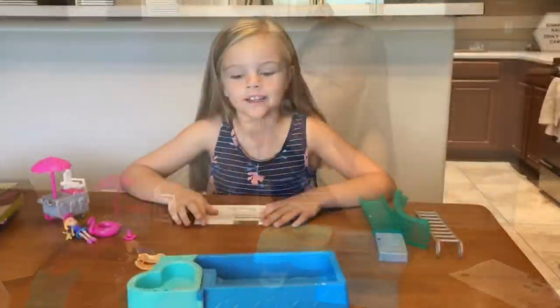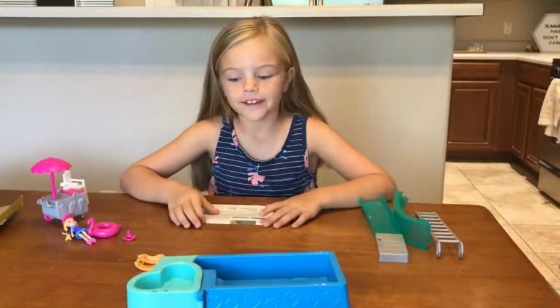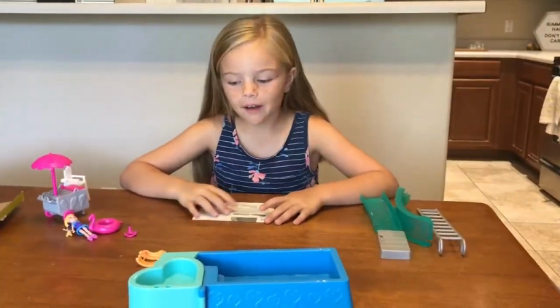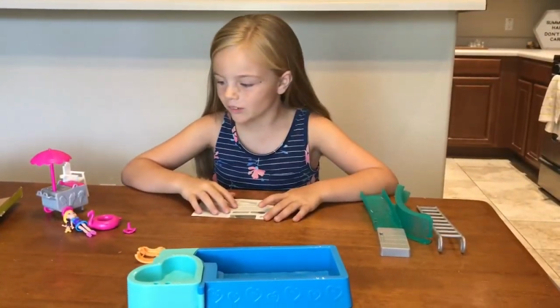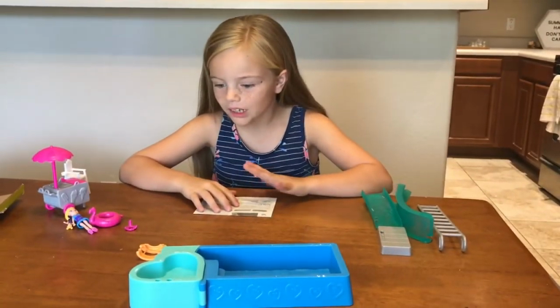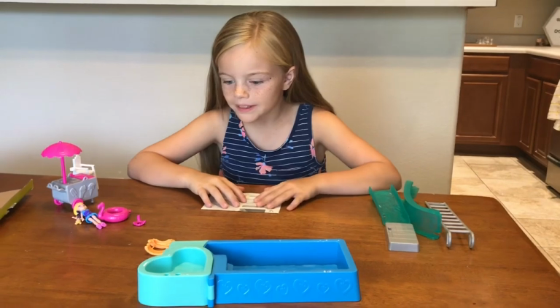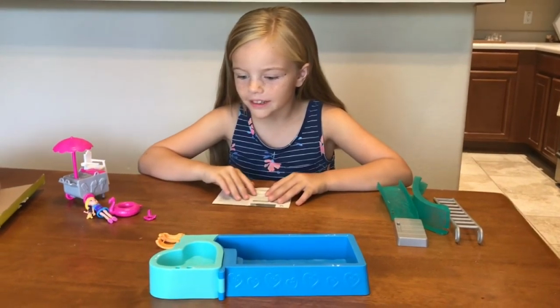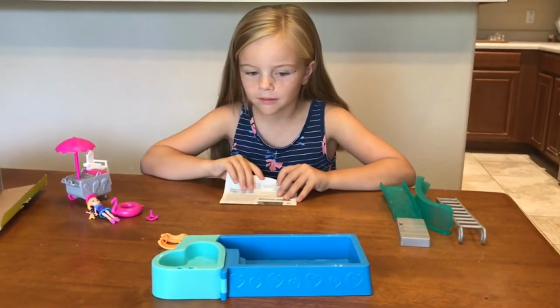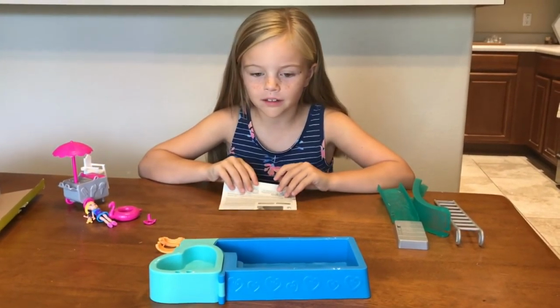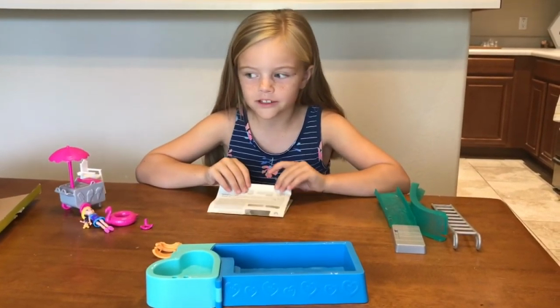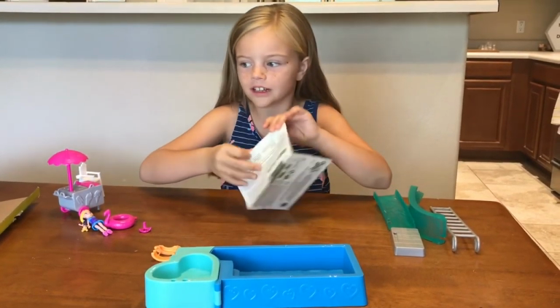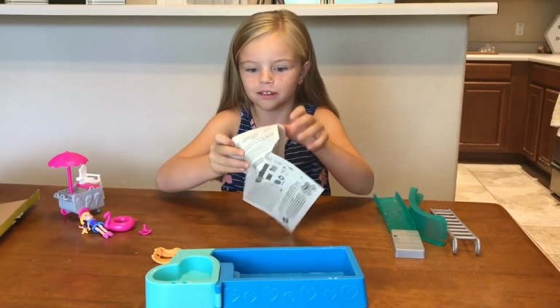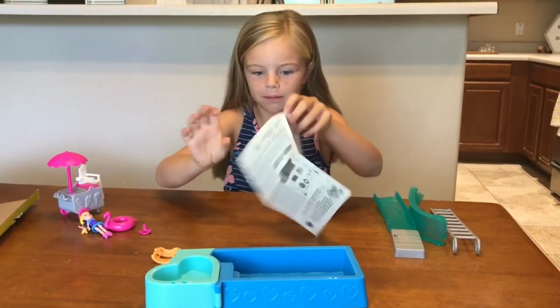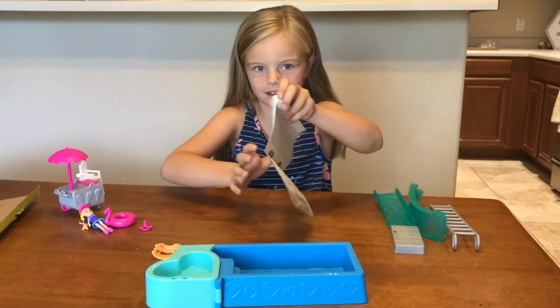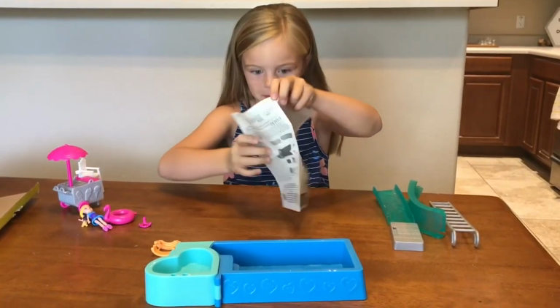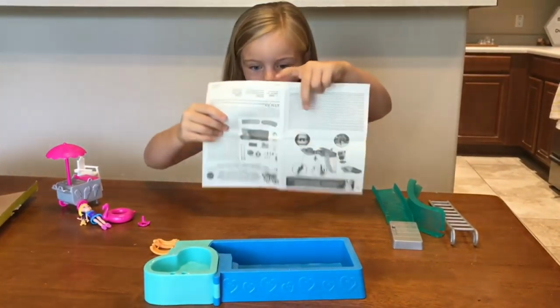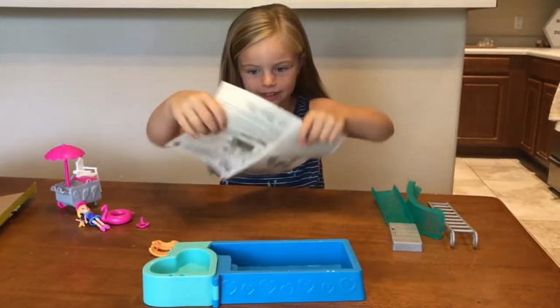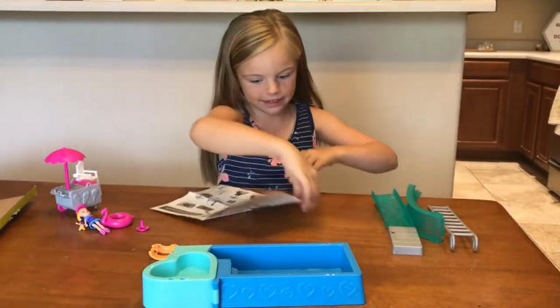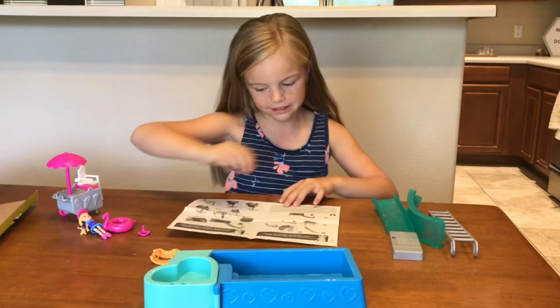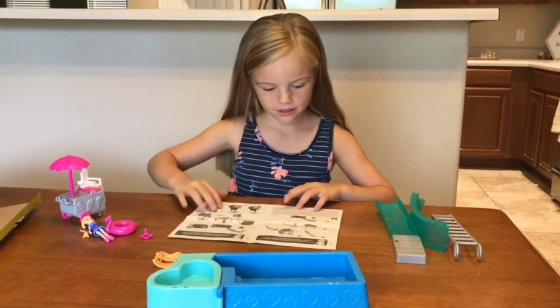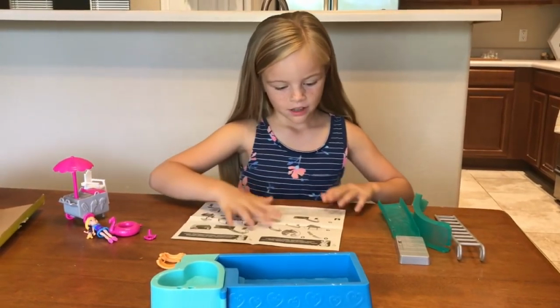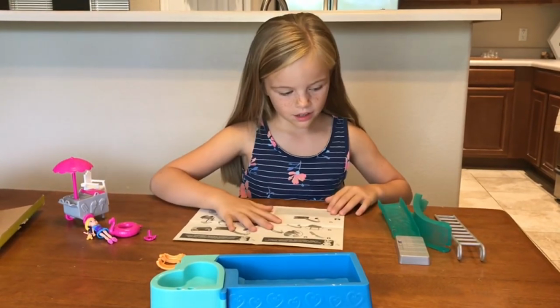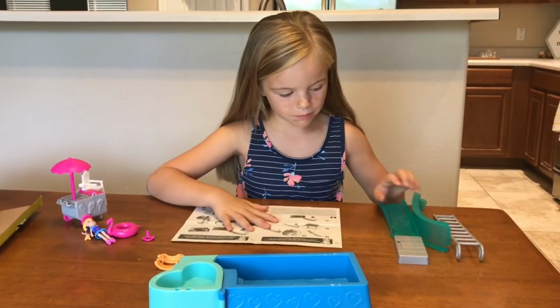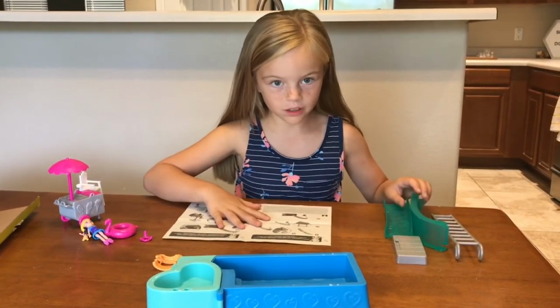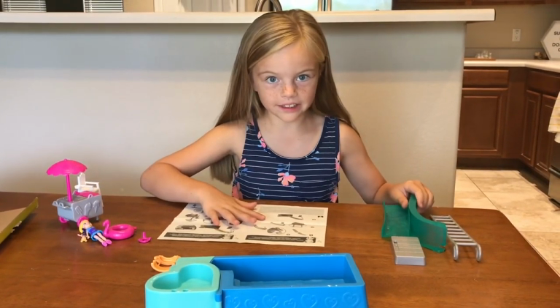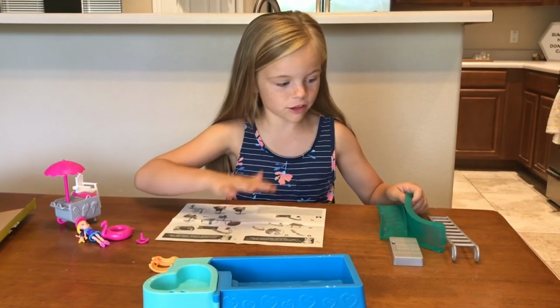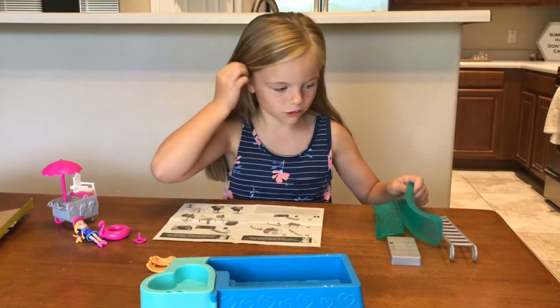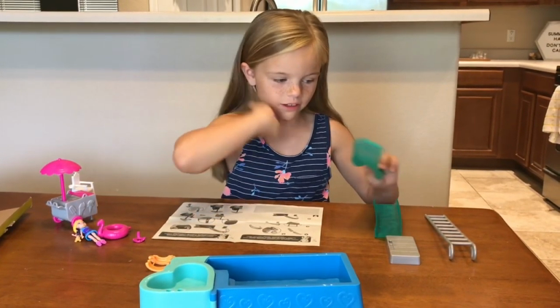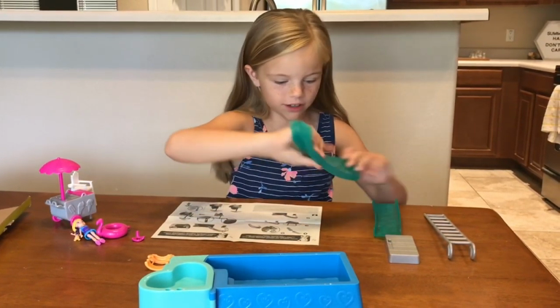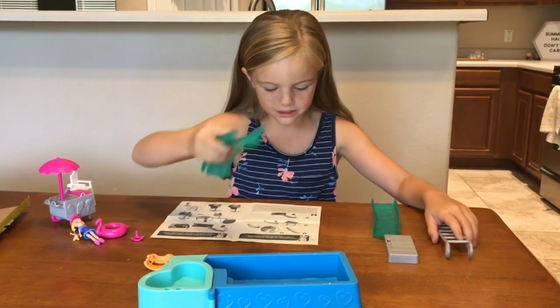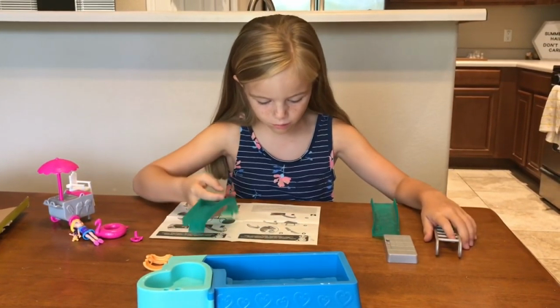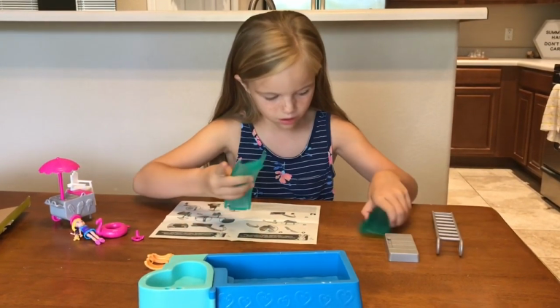Okay, now we have all of our pieces out — well, some are still stuck in the bag and my mom had to get them out. So now I'm going to be looking at the instructions and trying to make this work.